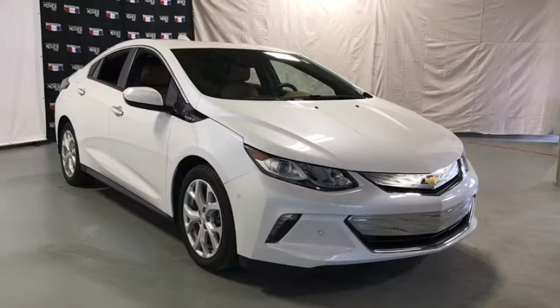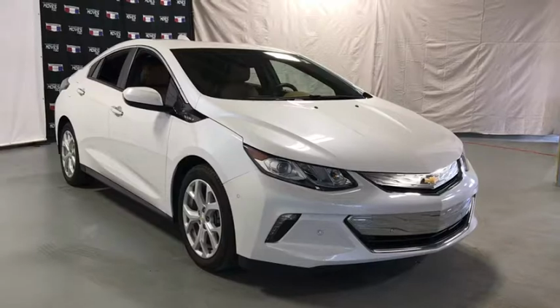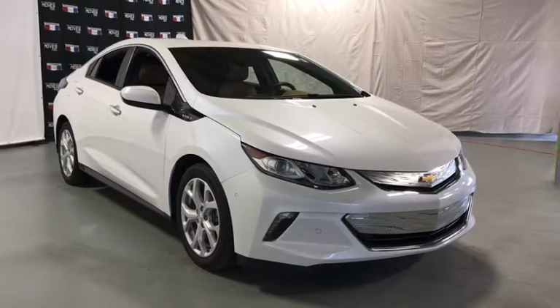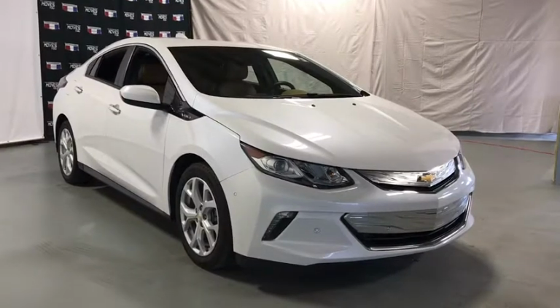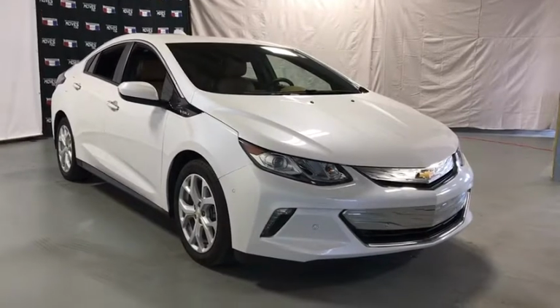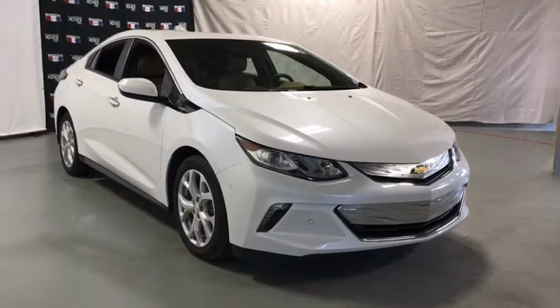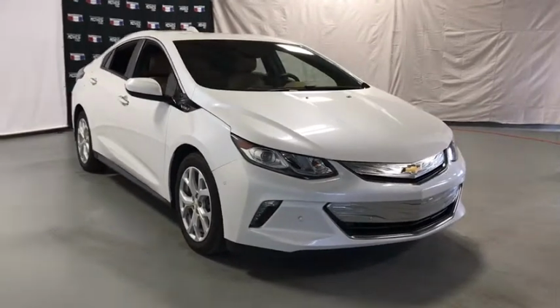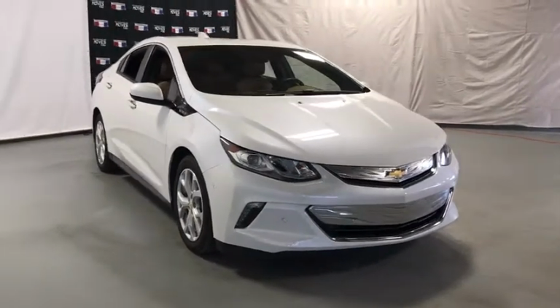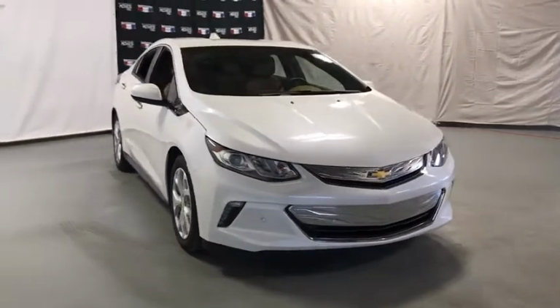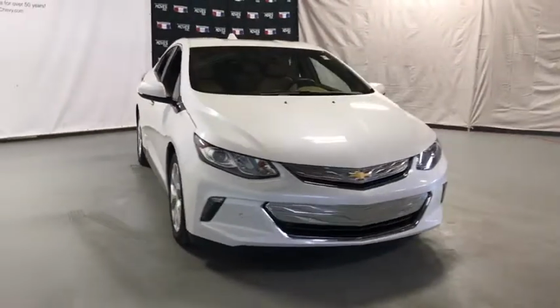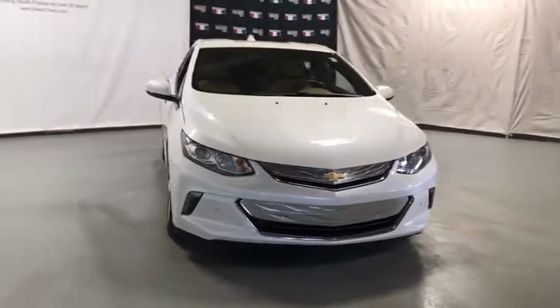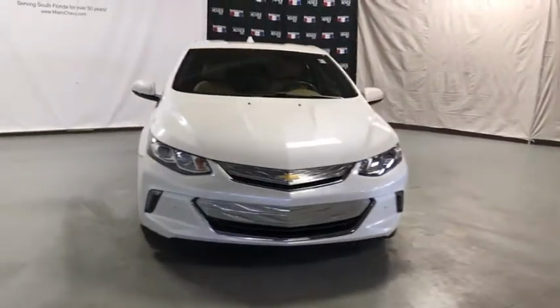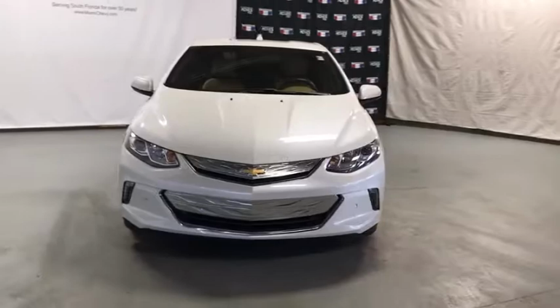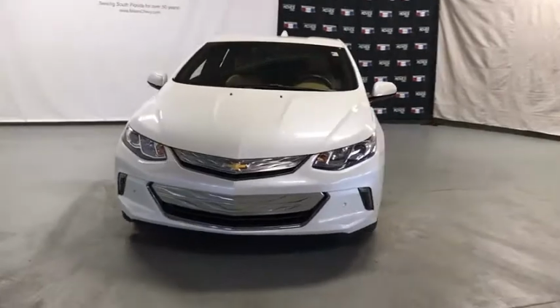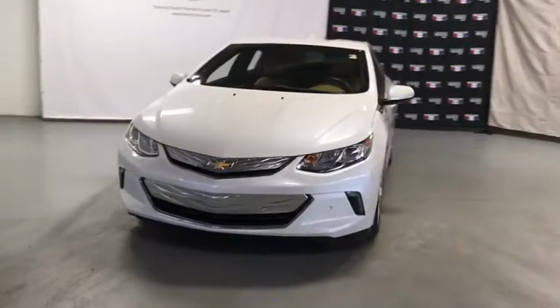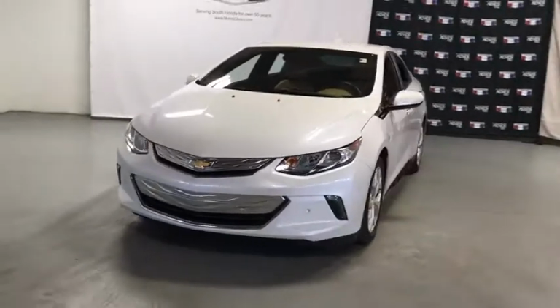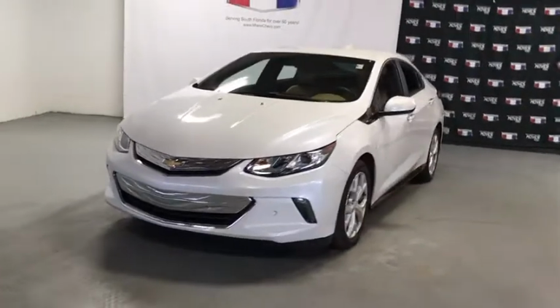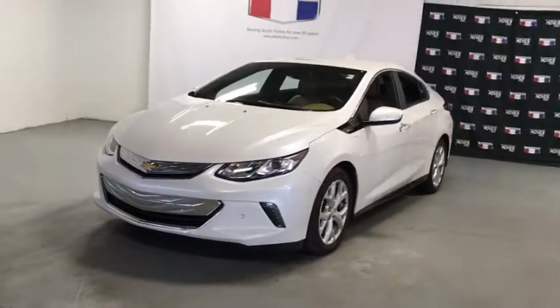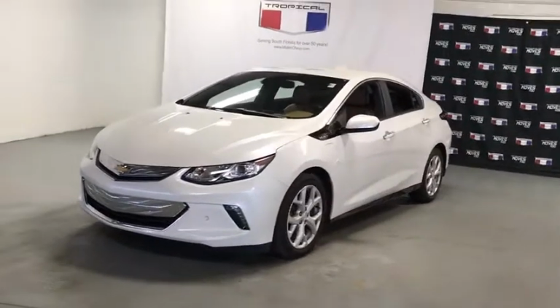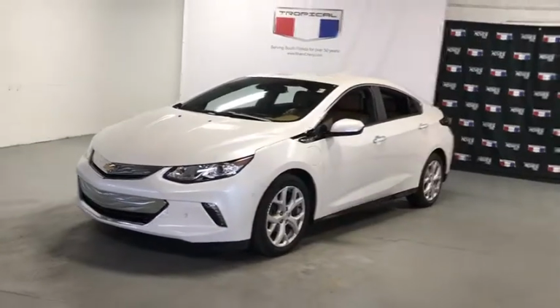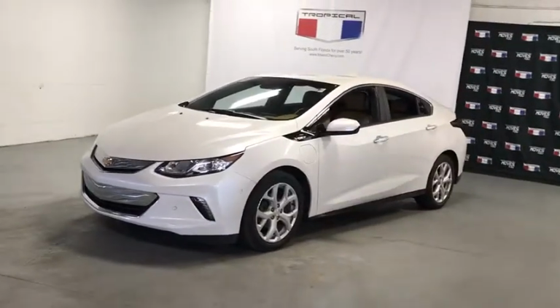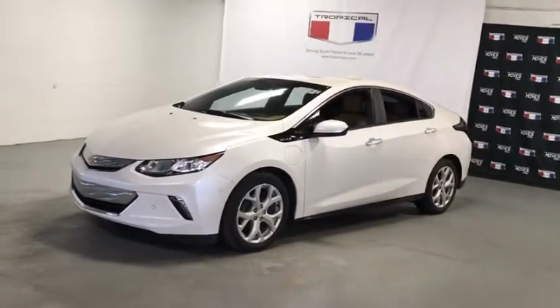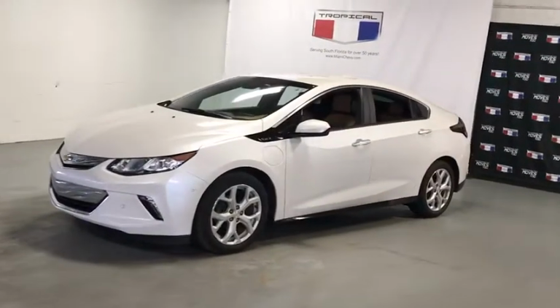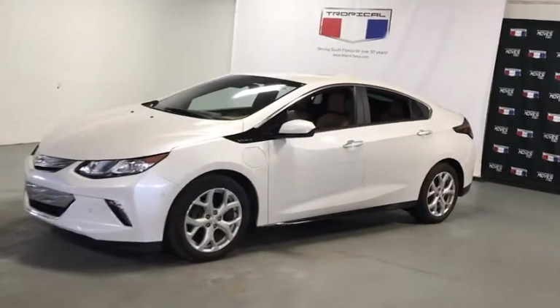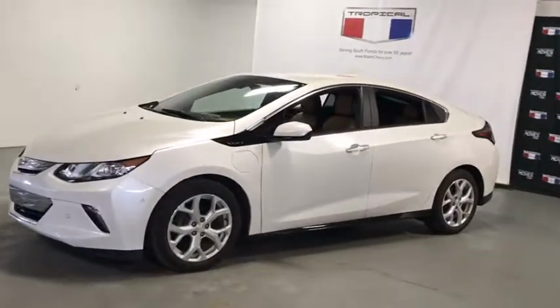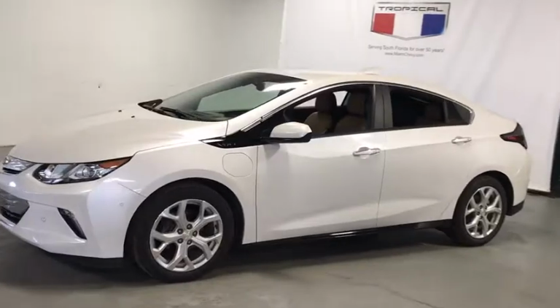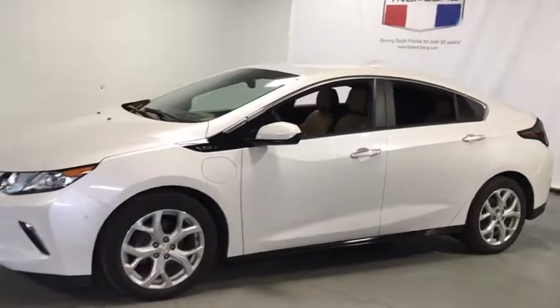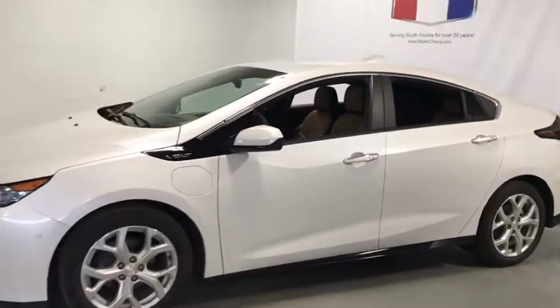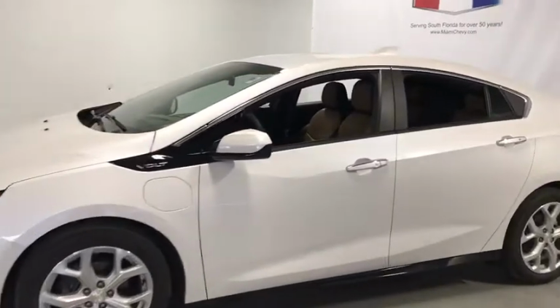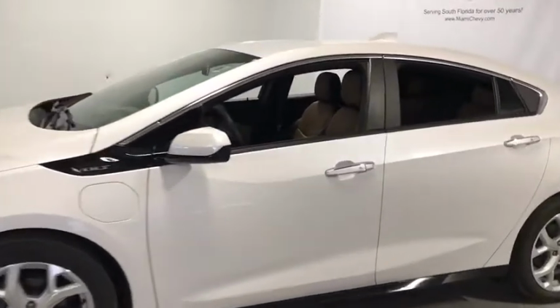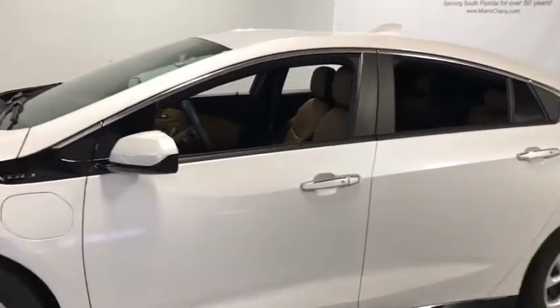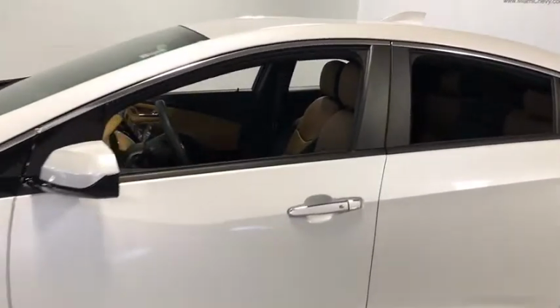Take a ride in the 2017 Chevrolet Volt. The Chevy Volt can drive up to 40 miles a day without a drop of gas. This vehicle has less than 25,000 miles. Here are some of this vehicle's great options.